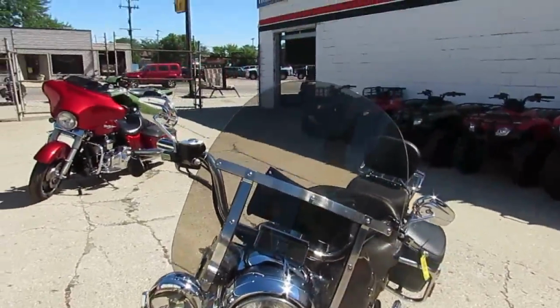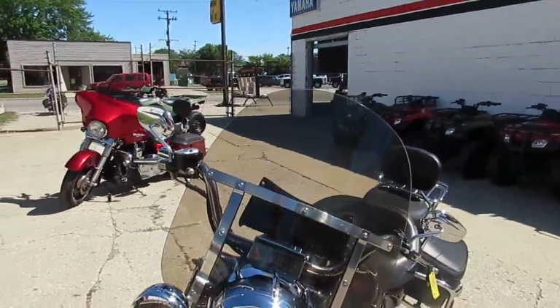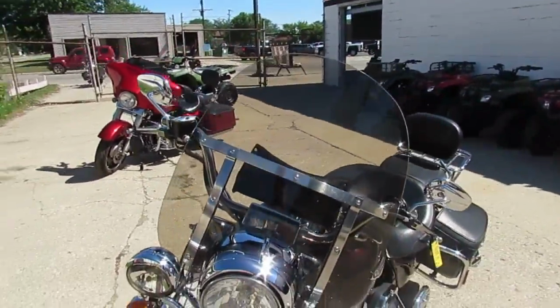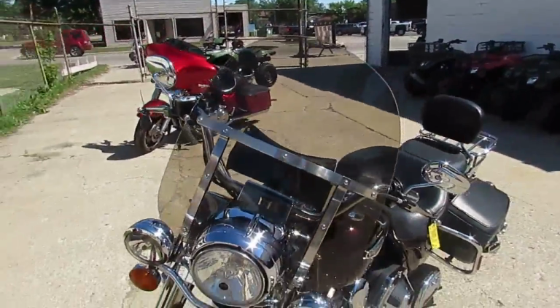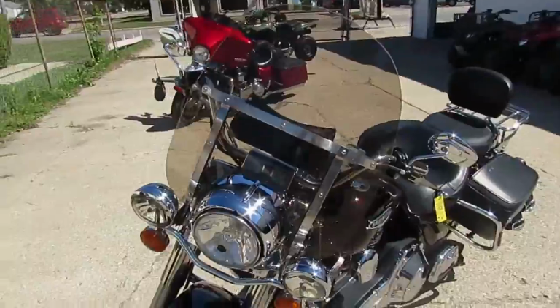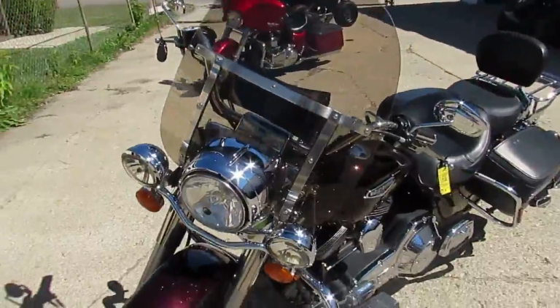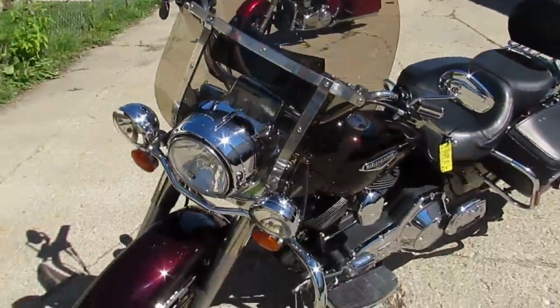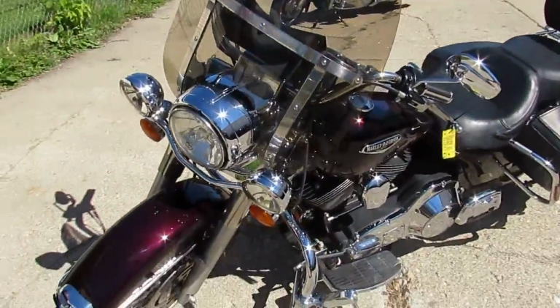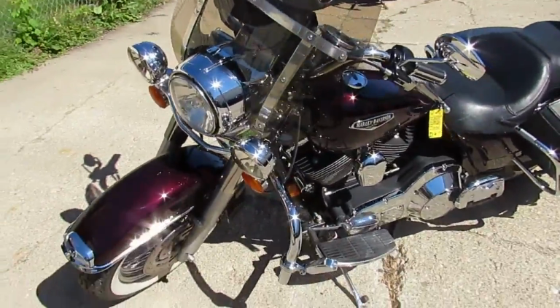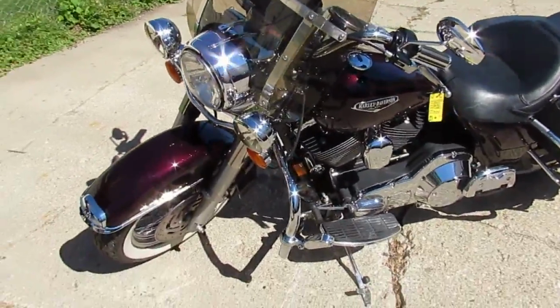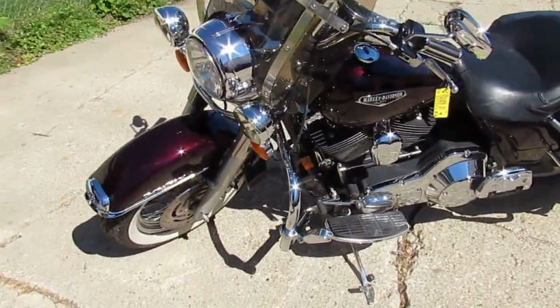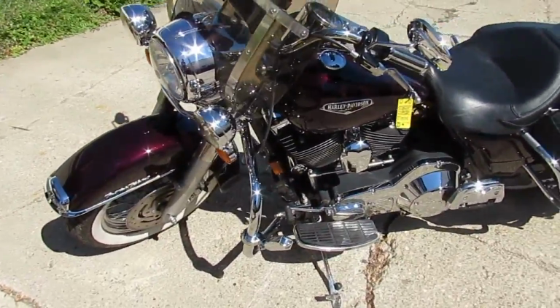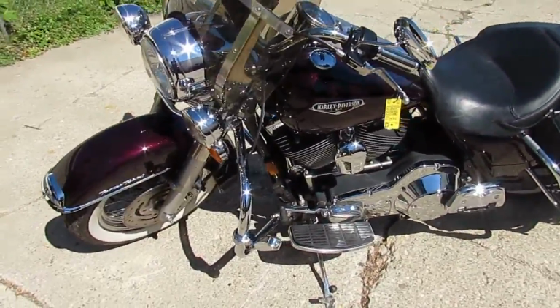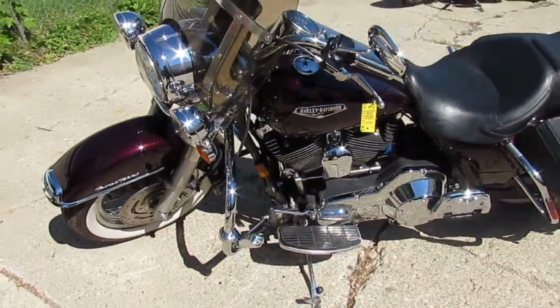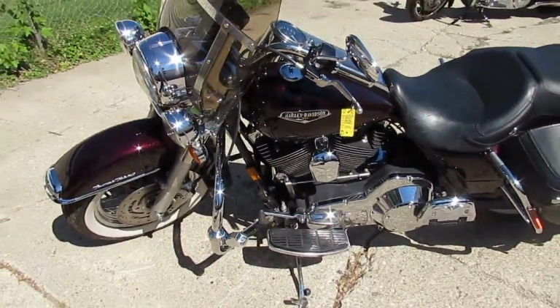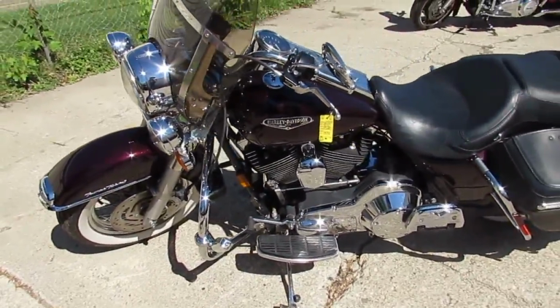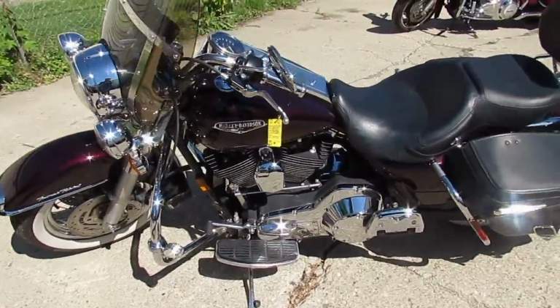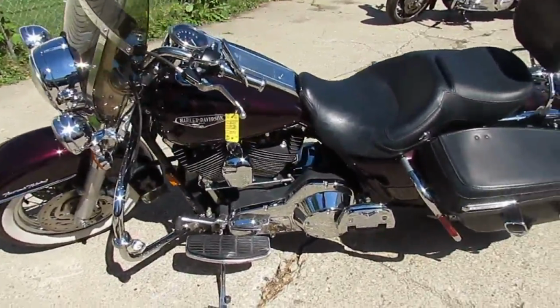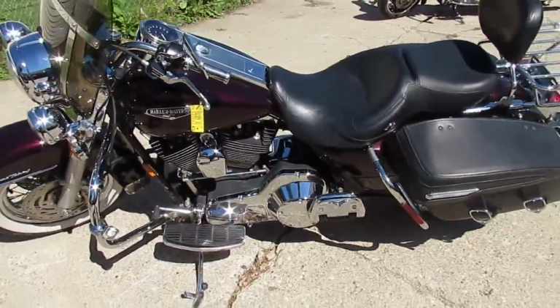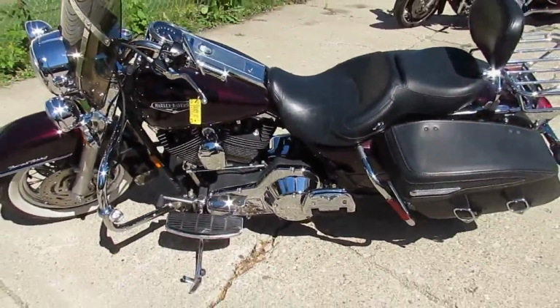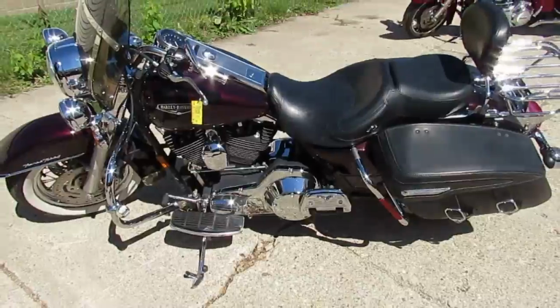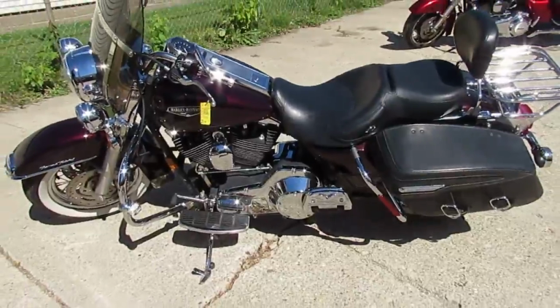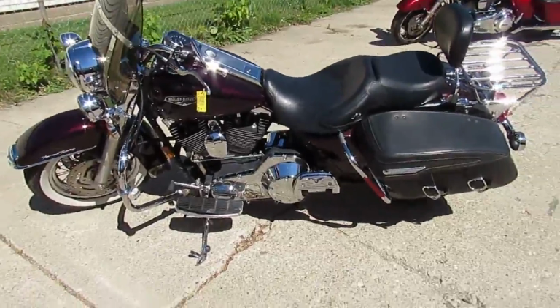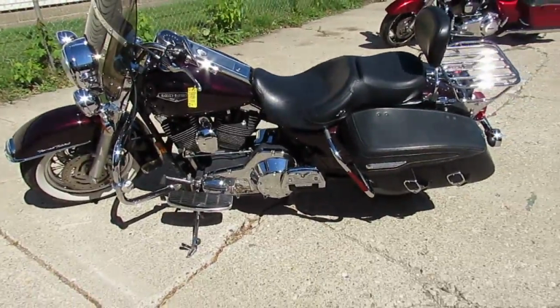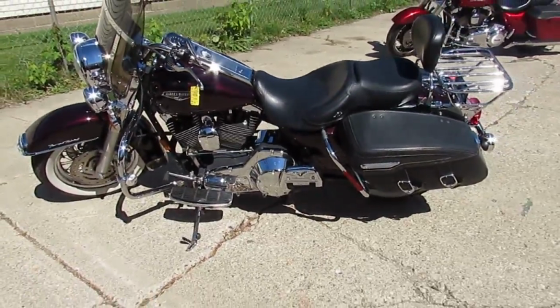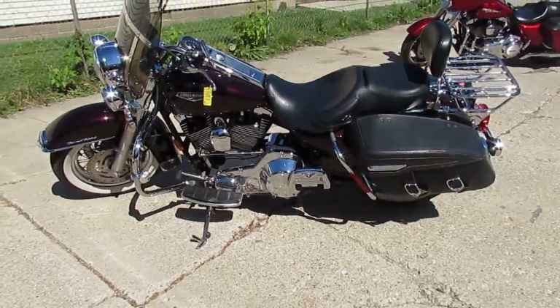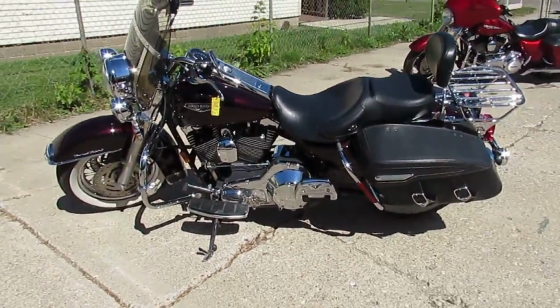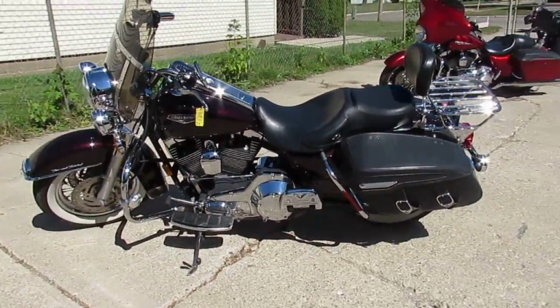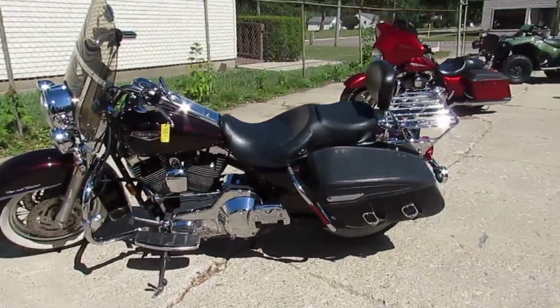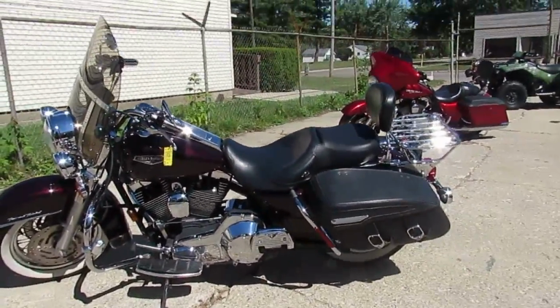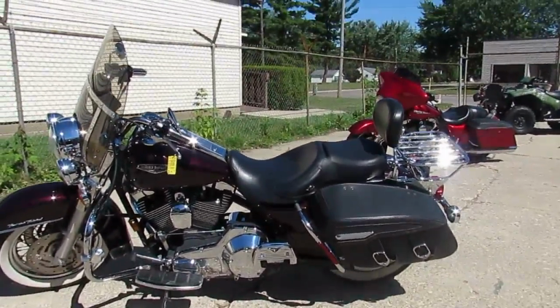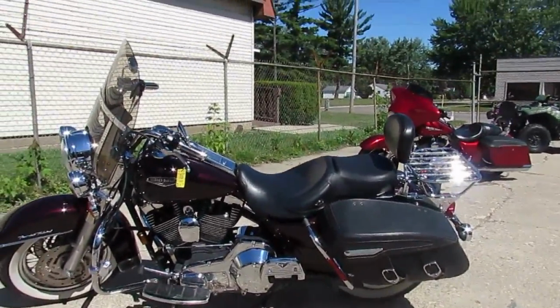We've got guaranteed financing, we've got leasing programs, we can assist with out-of-state shipping, we've got out-of-state financing available. Give us a call today and you can ride today. It's ApprovalPowerSports.com.